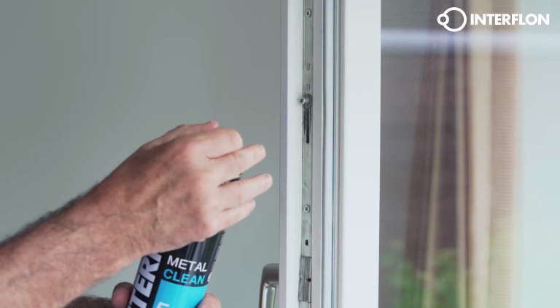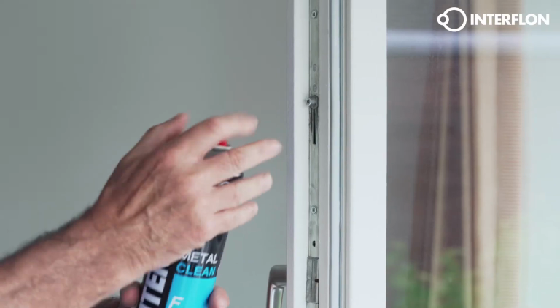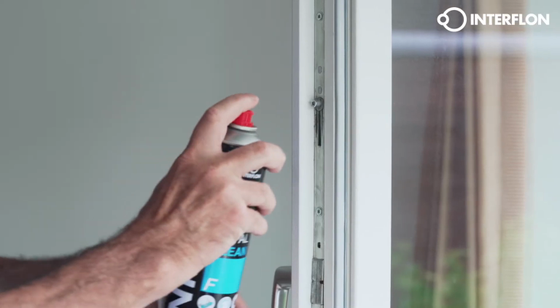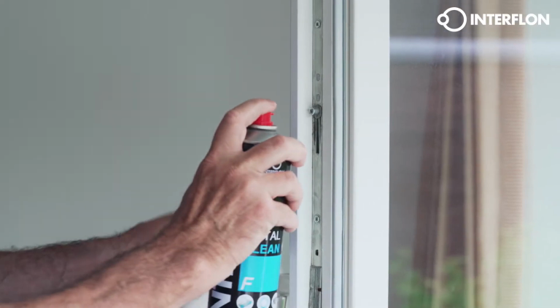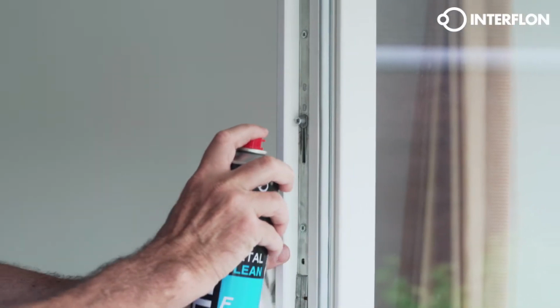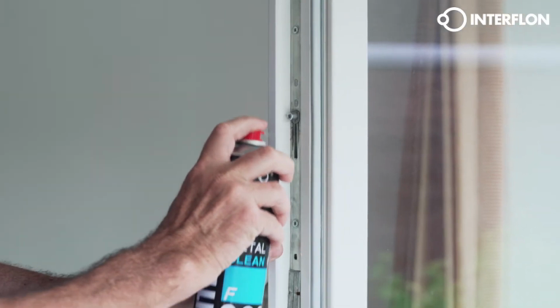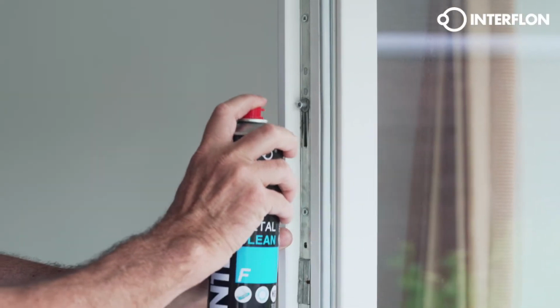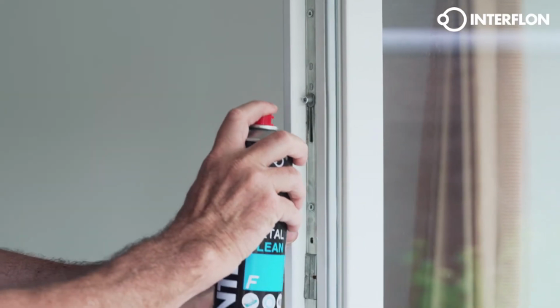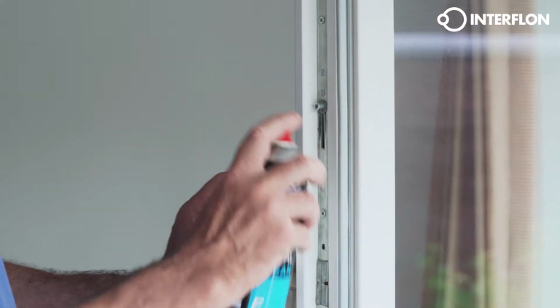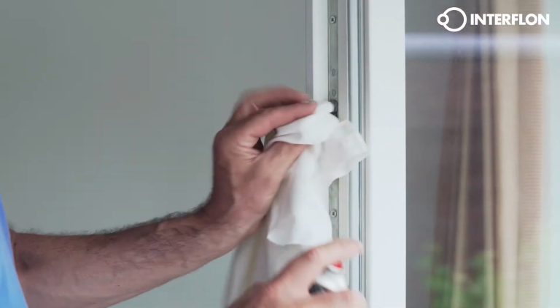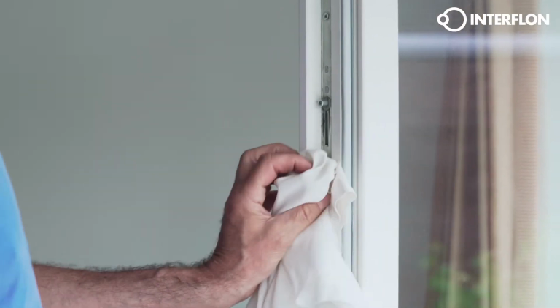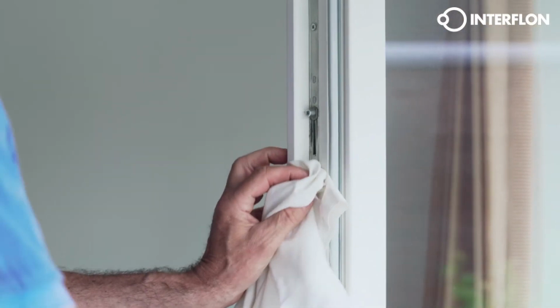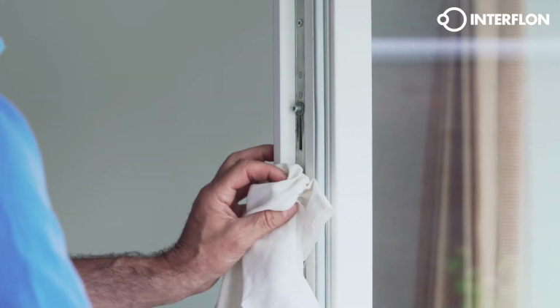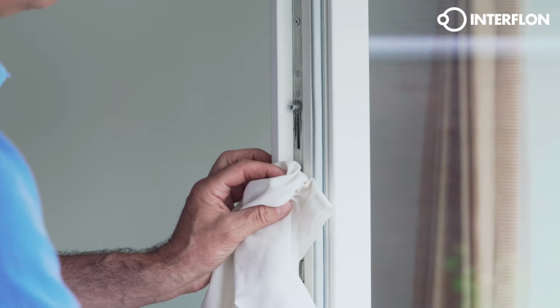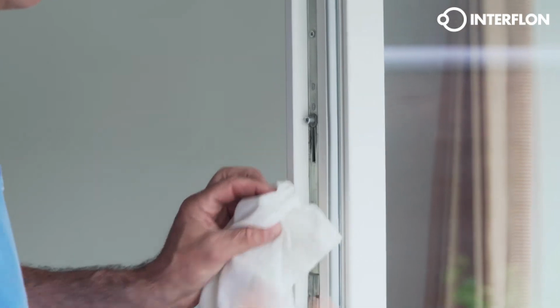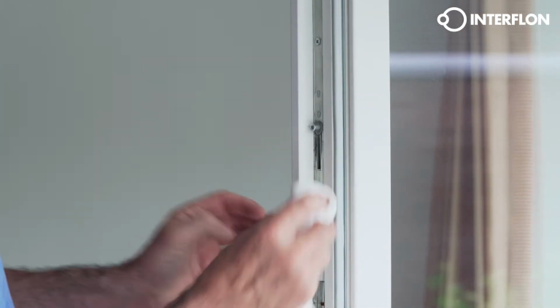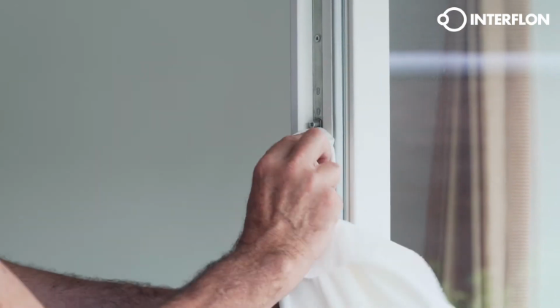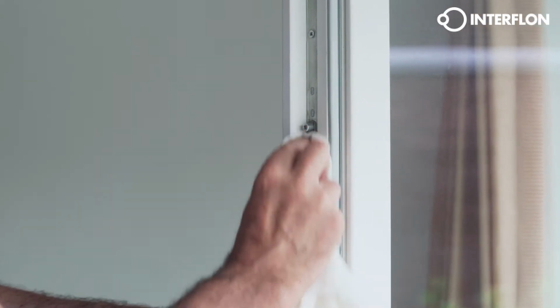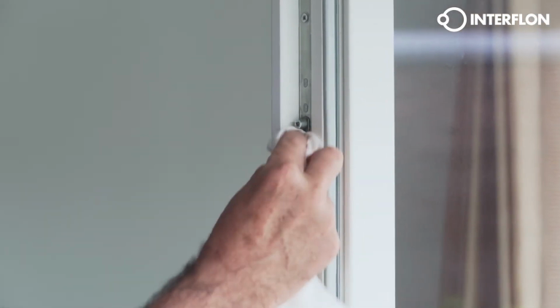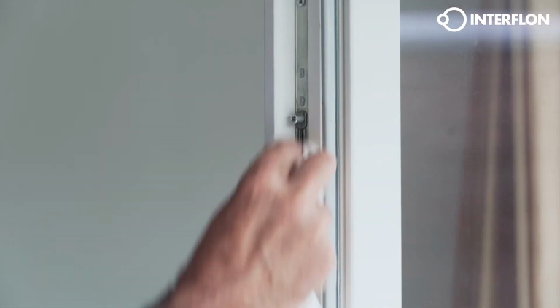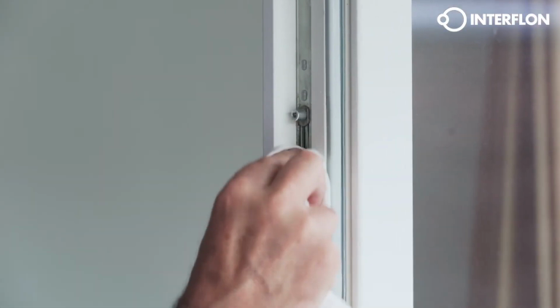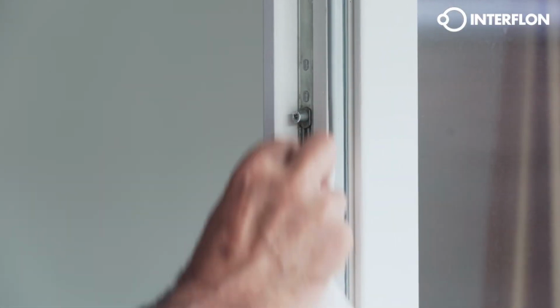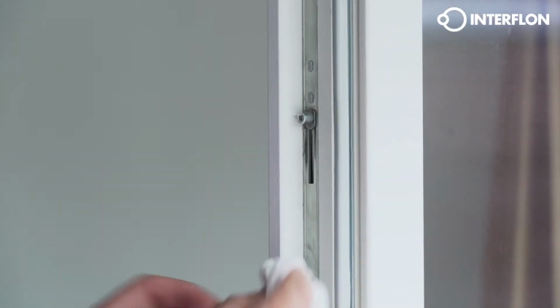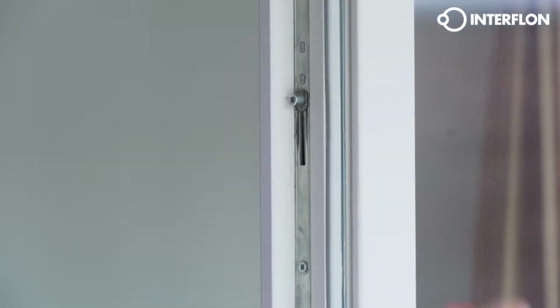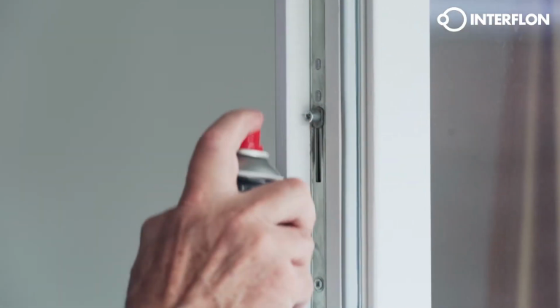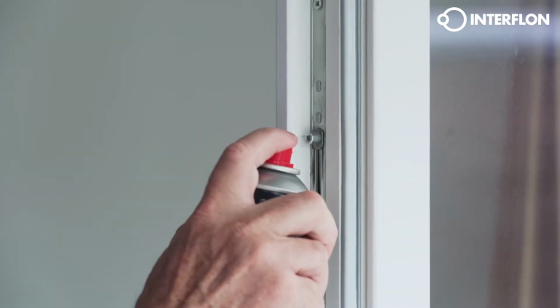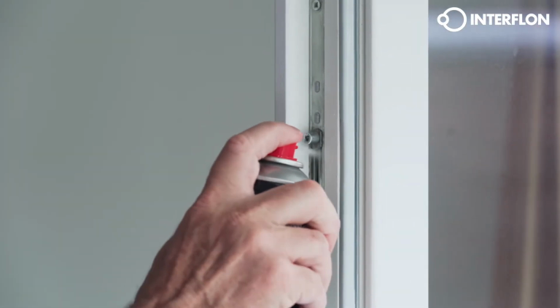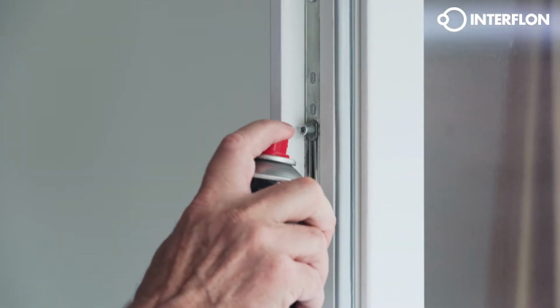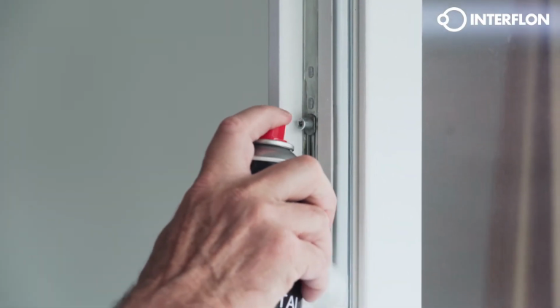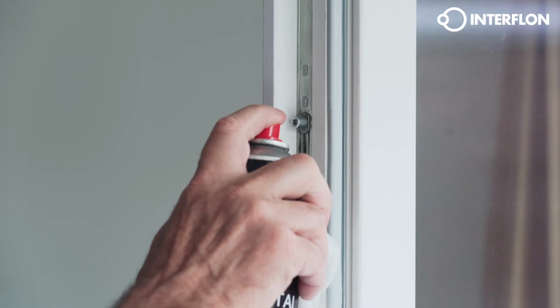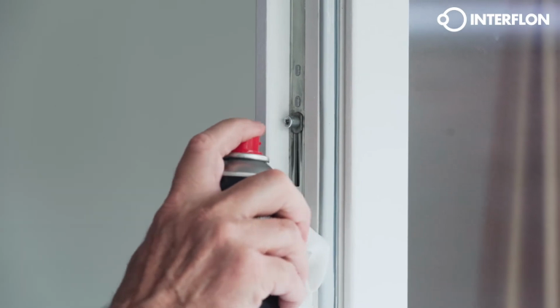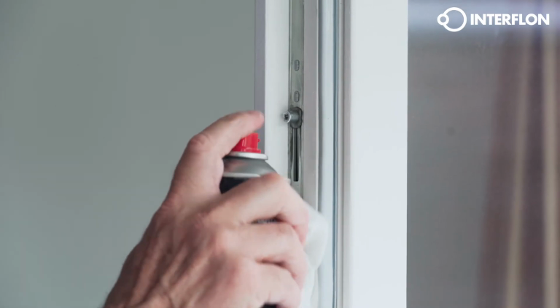Rinse off dirt with Metal Clean F. This cleaner and degreaser removes oil, grease, etc. It evaporates rapidly without leaving residues or attacking materials.